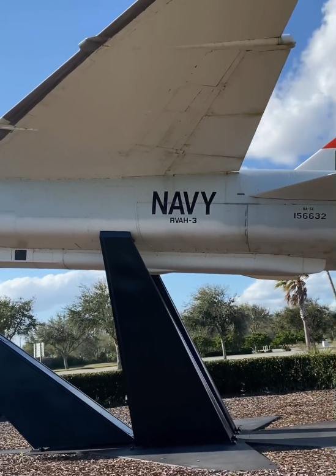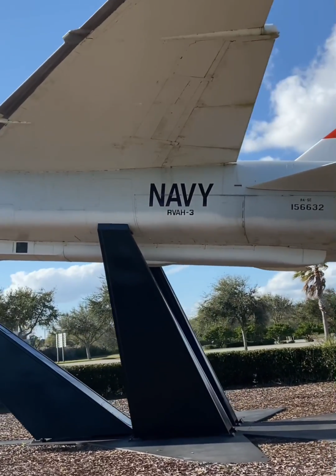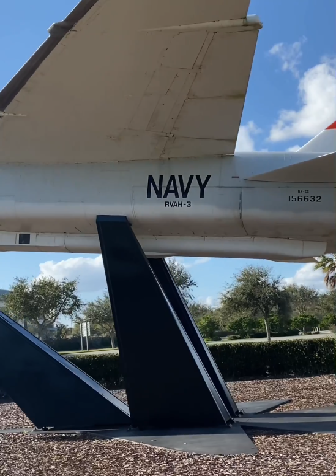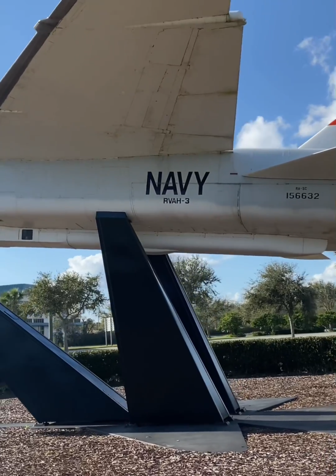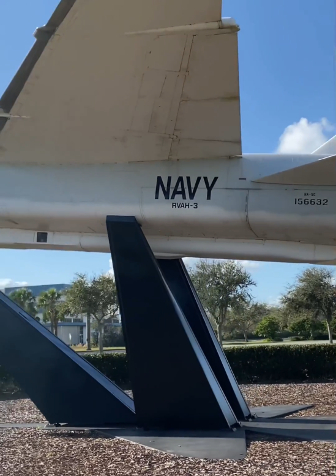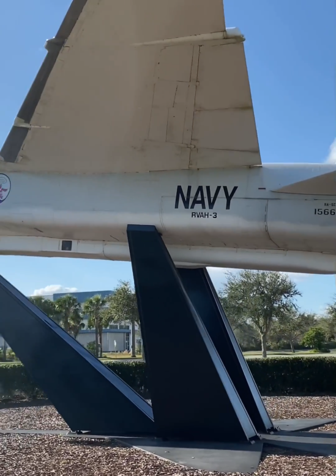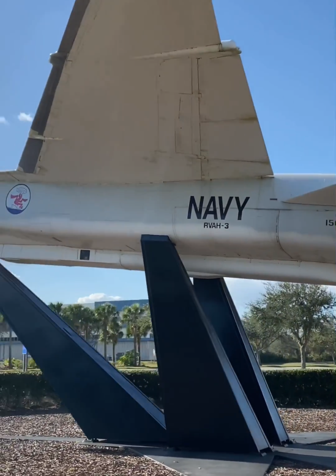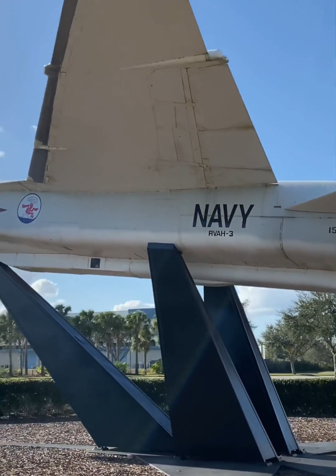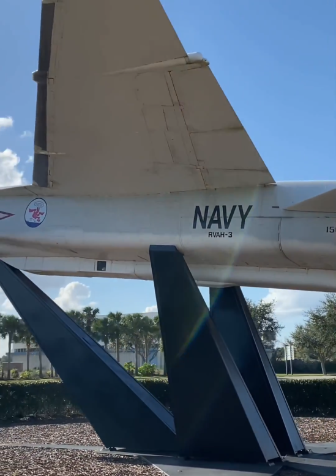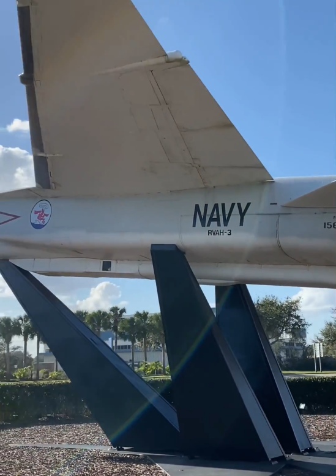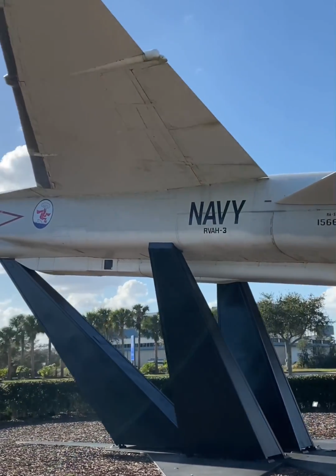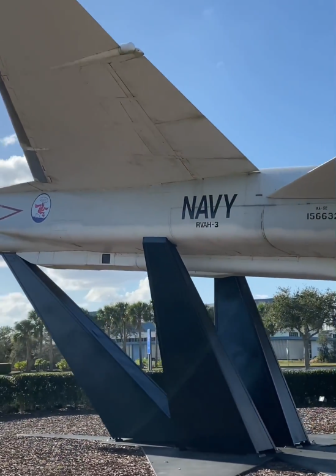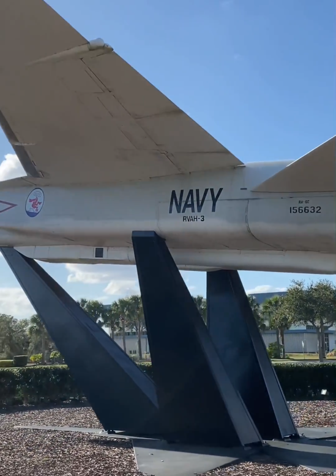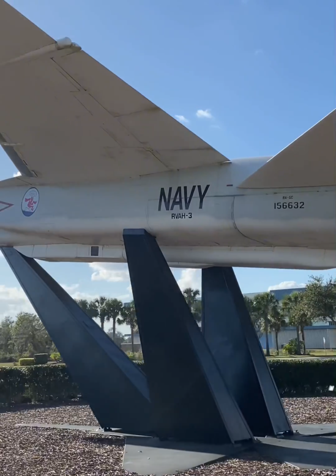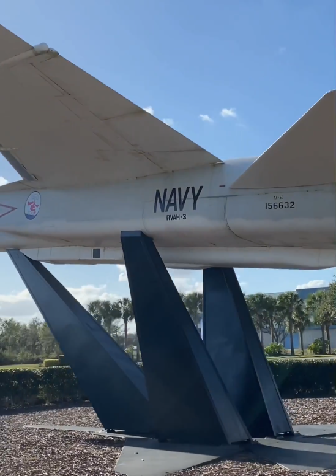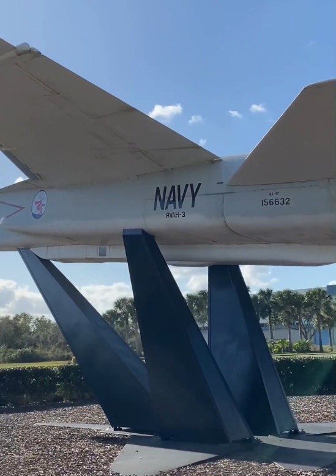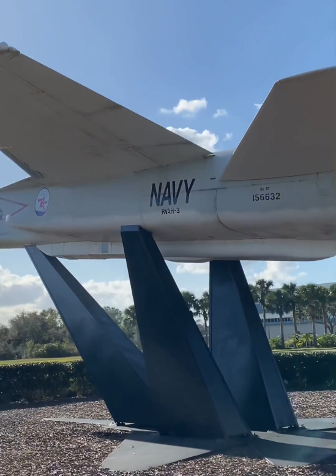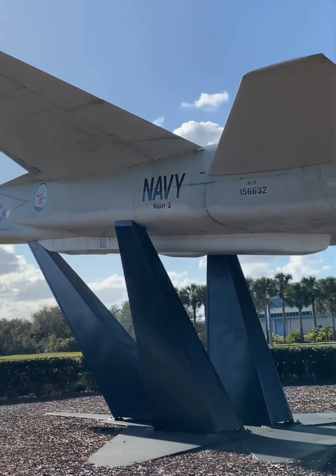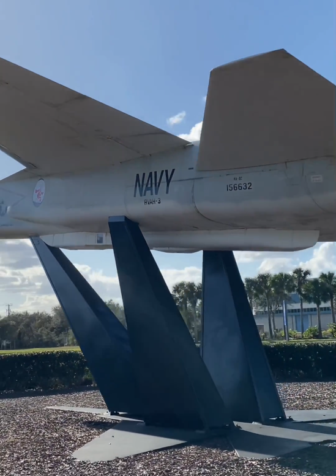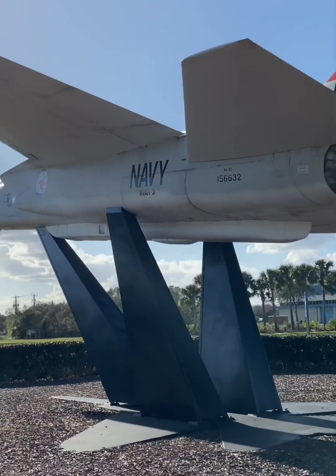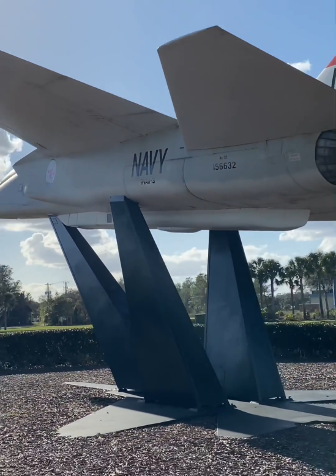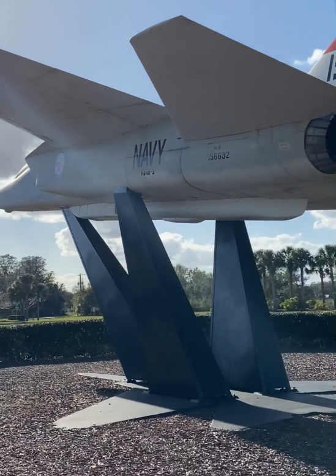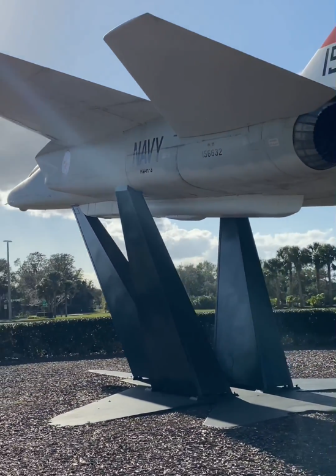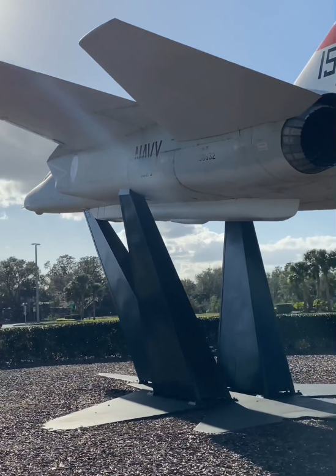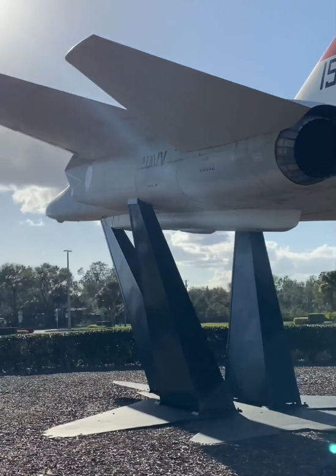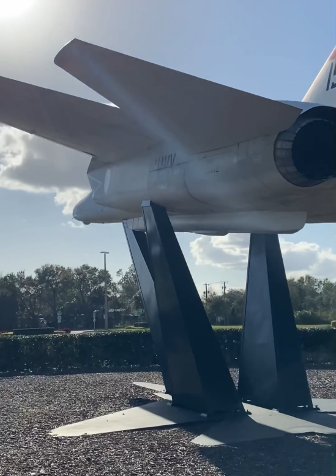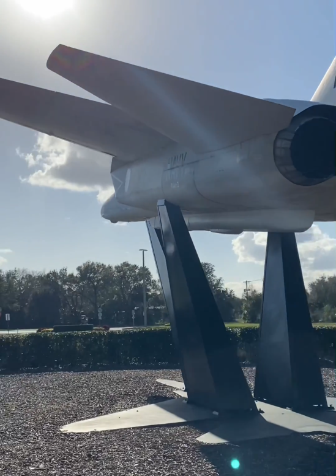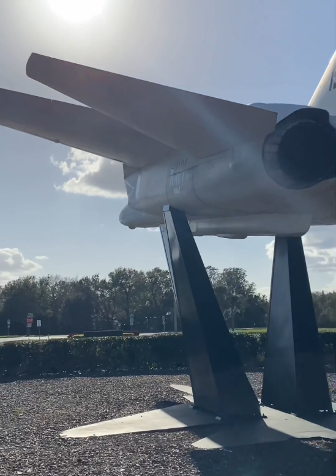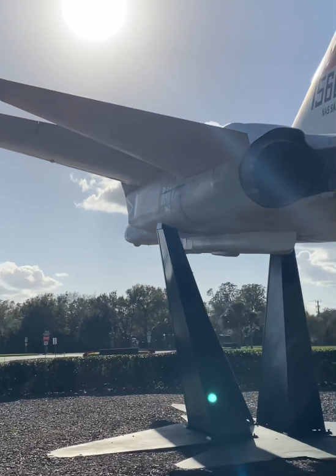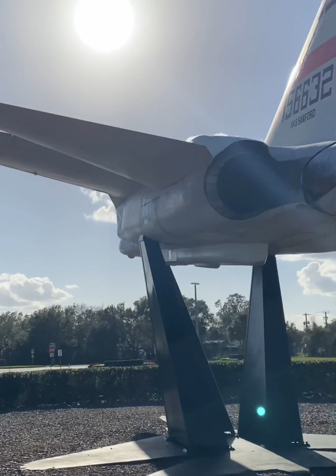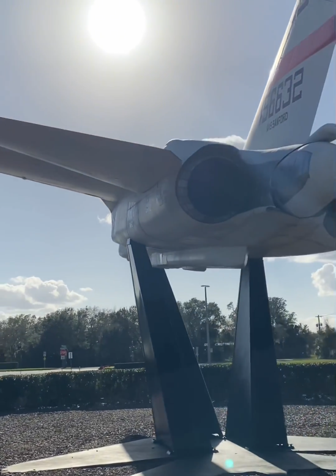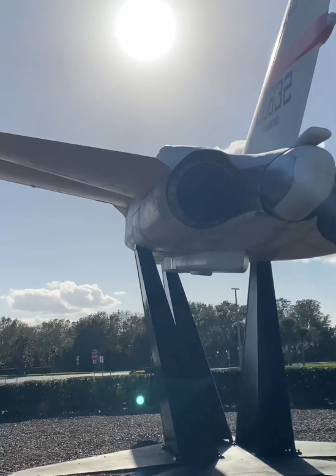It was the first bomber to integrate a digital computer, enabling it to soar at Mach 2 speeds. Its operational history is marked by its critical role in the Vietnam War, where its reconnaissance capabilities were unmatched, operating from sea level to altitudes above 50,000 feet.